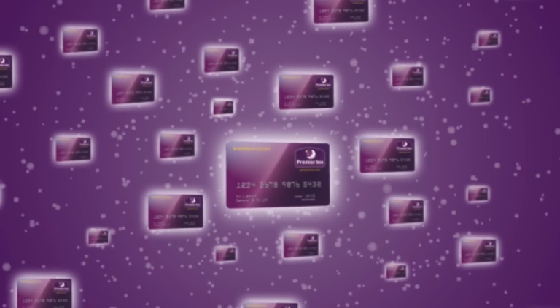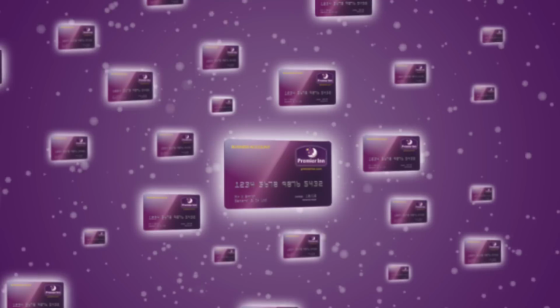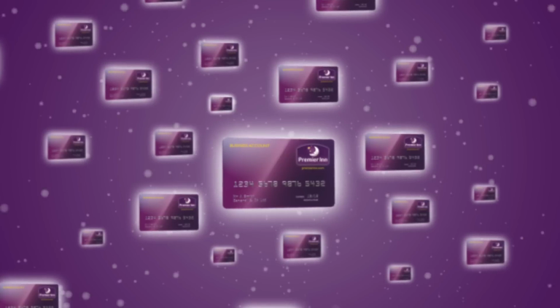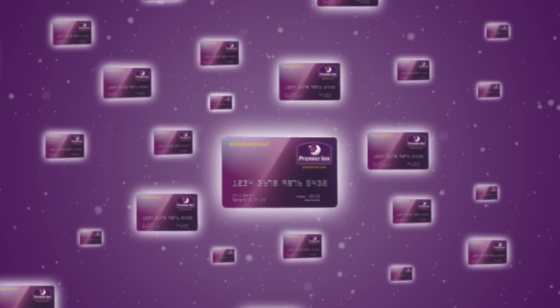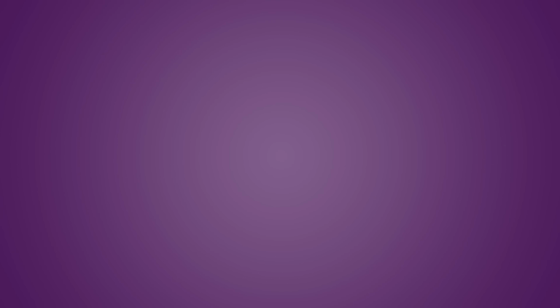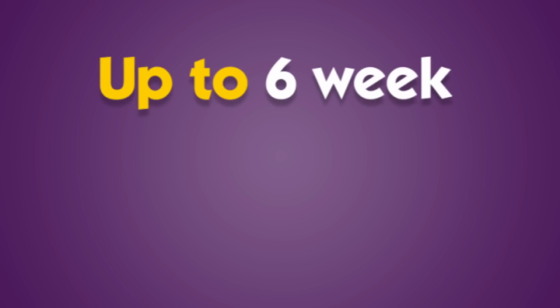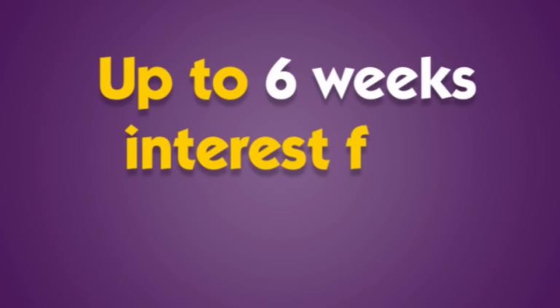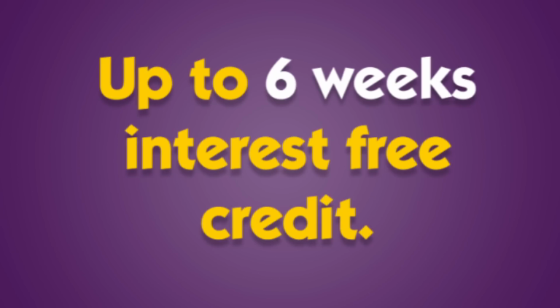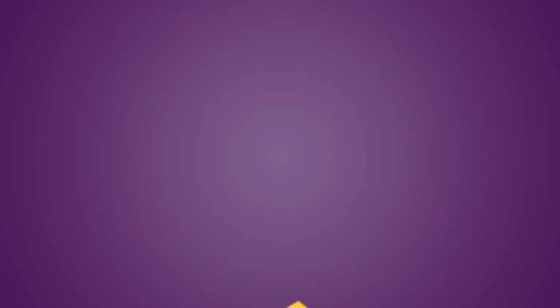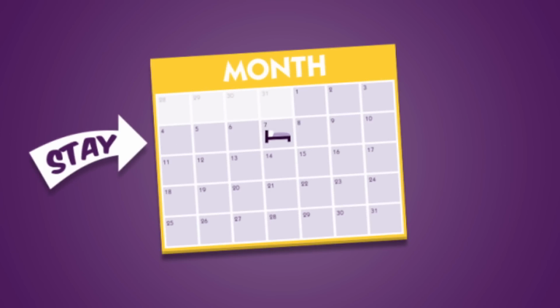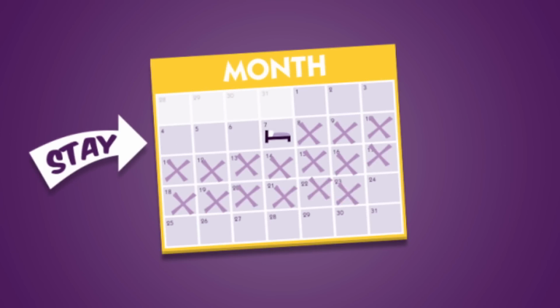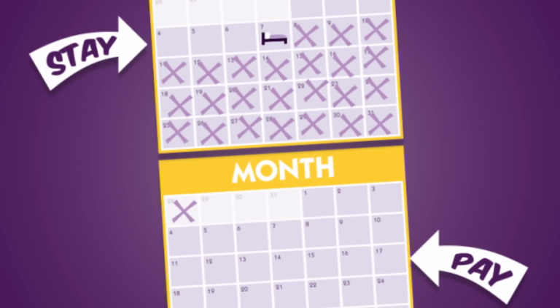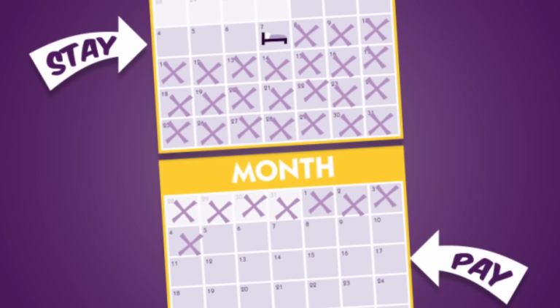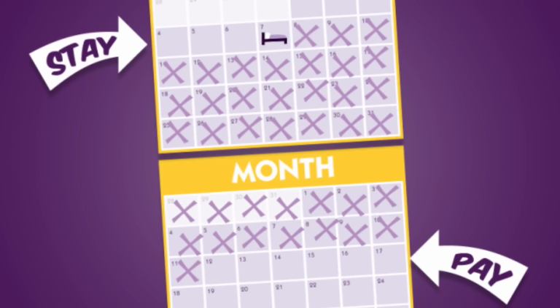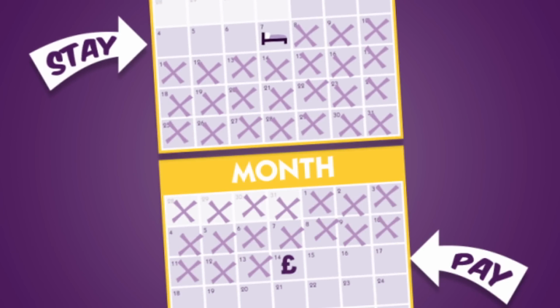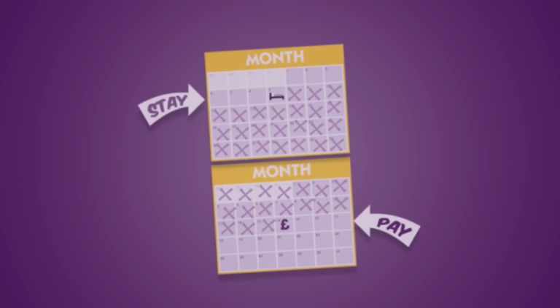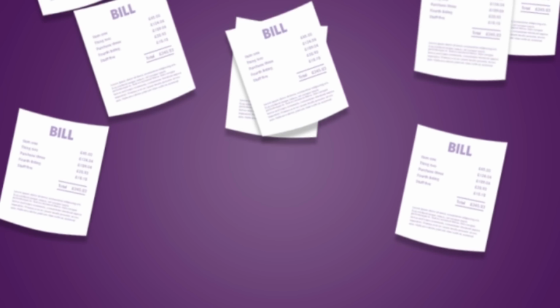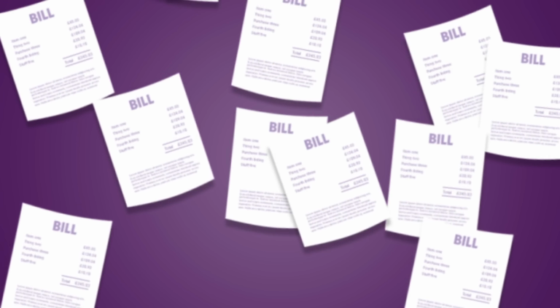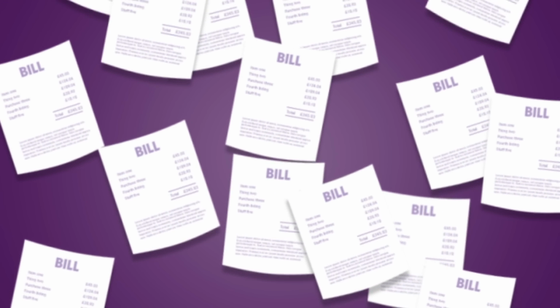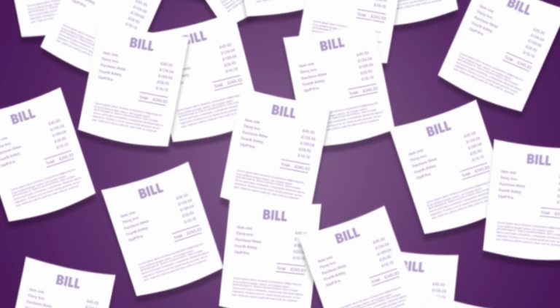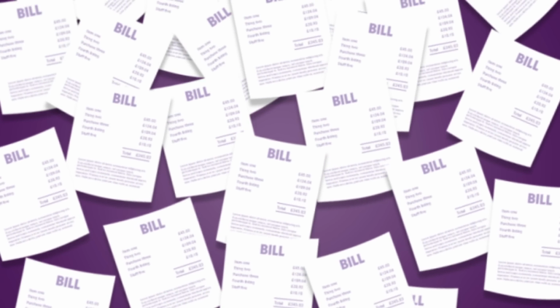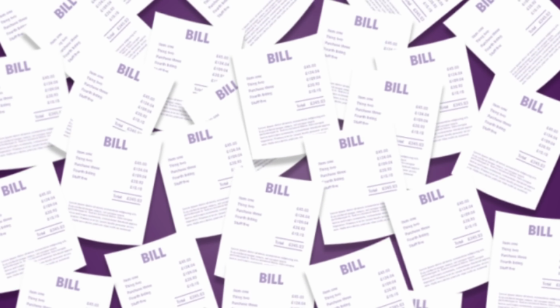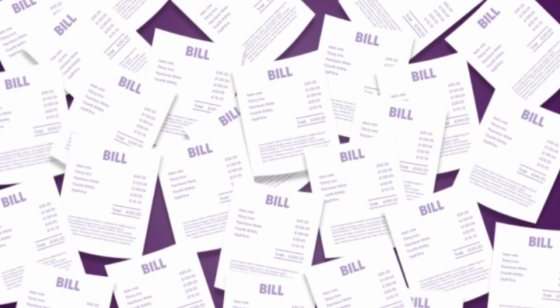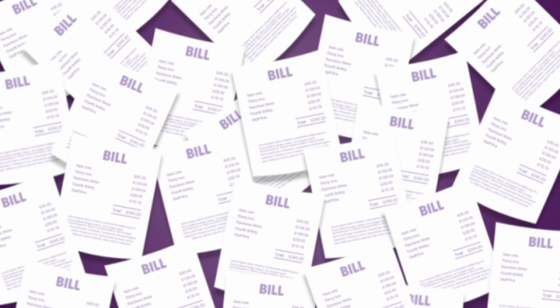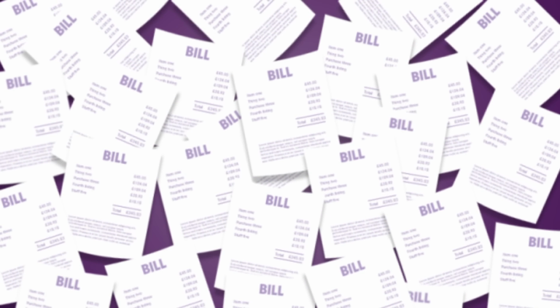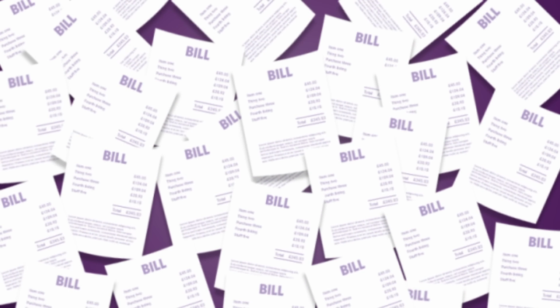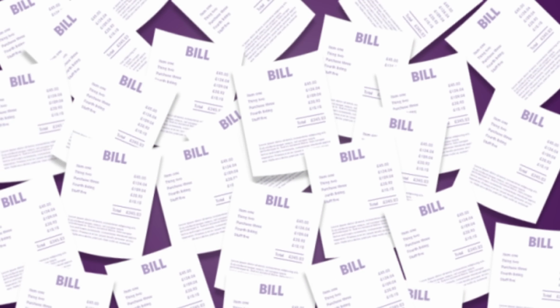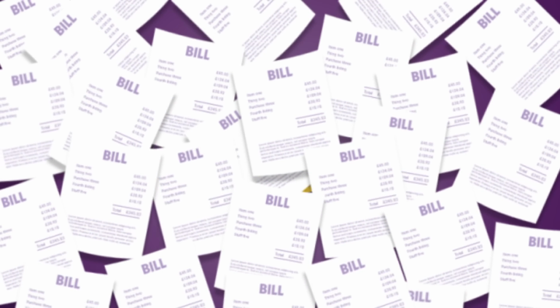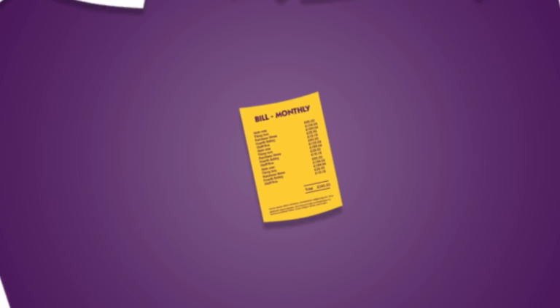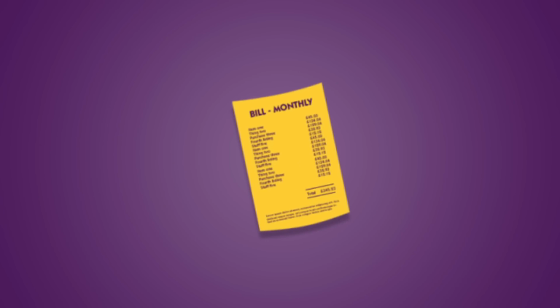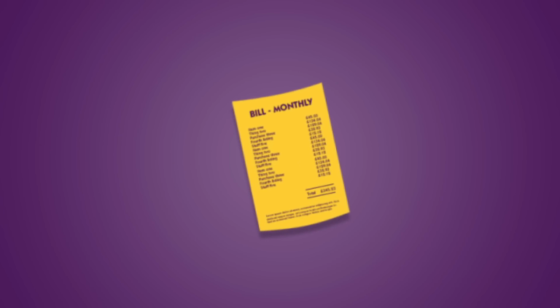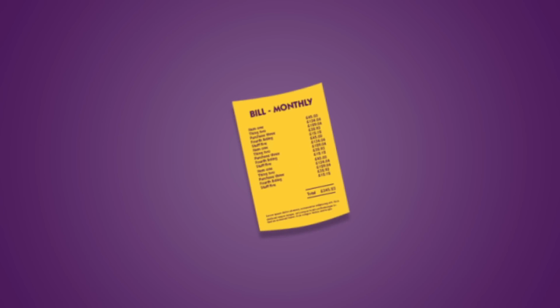For starters, our business account gives you up to six weeks' interest-free credit. Stay now, pay later. It's that easy. And rather than swamp you in paperwork after every stay, we'll simplify all your company's bills into one monthly invoice.